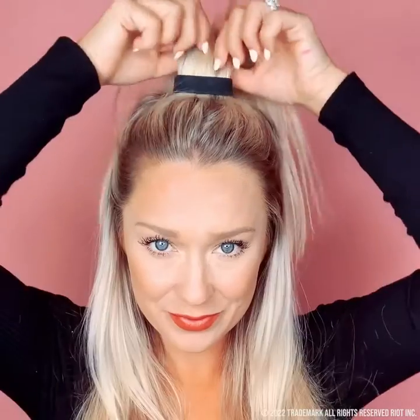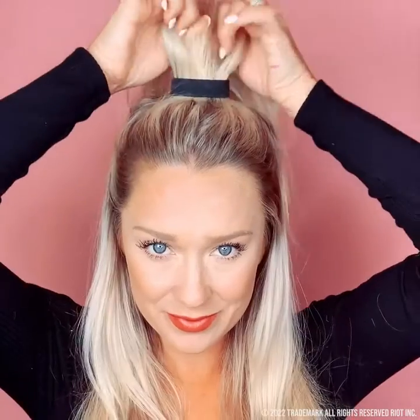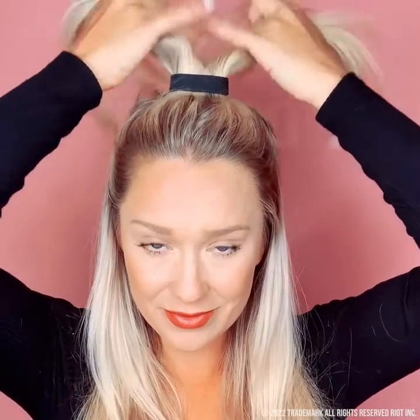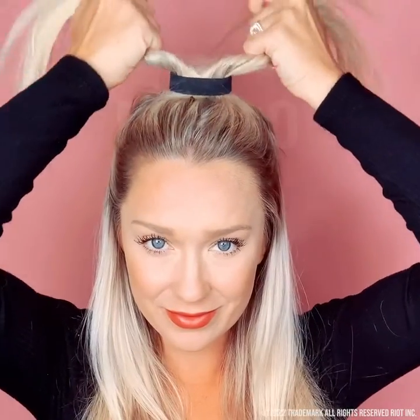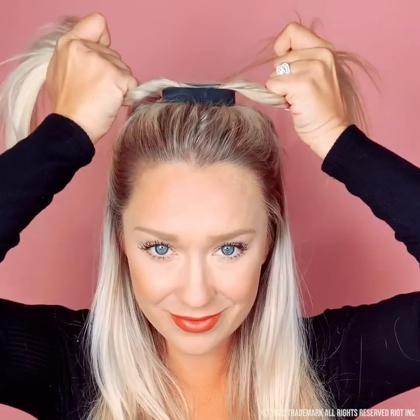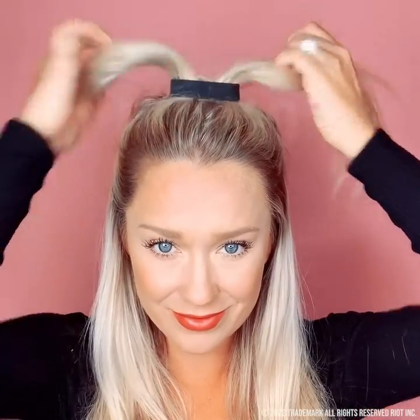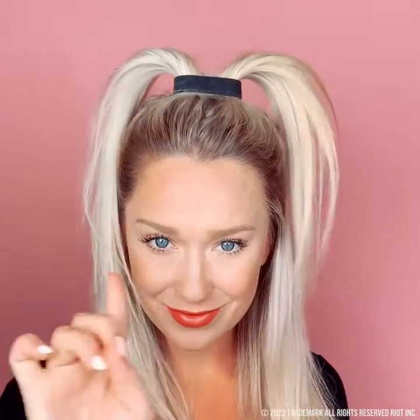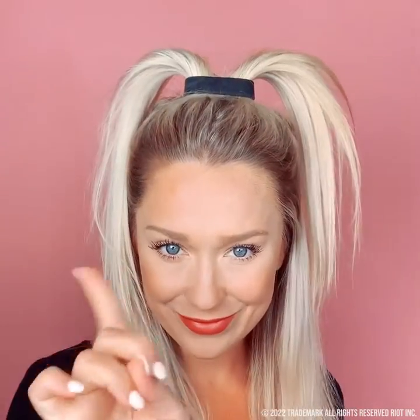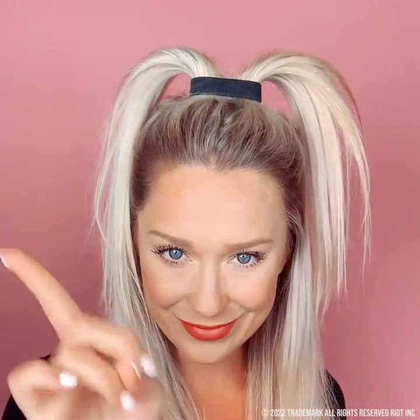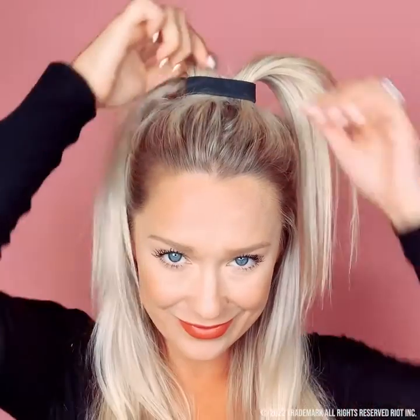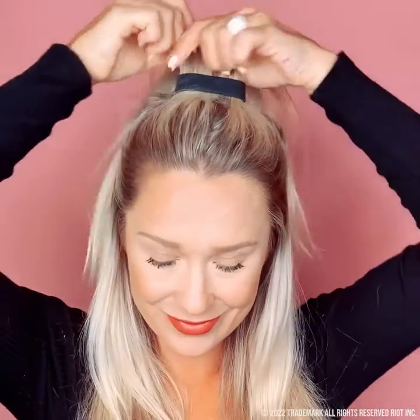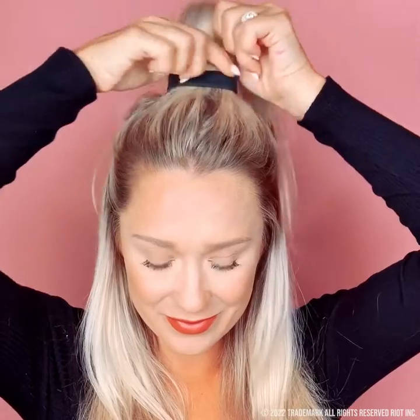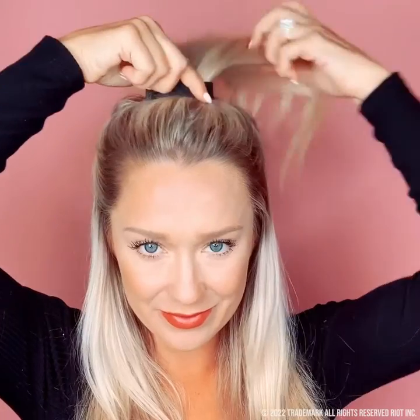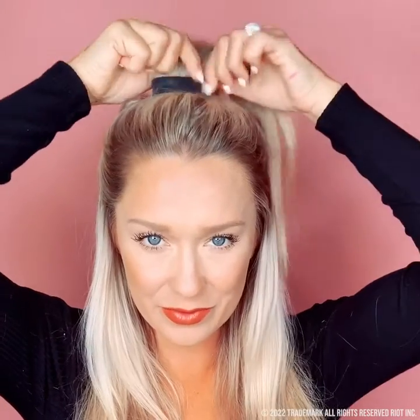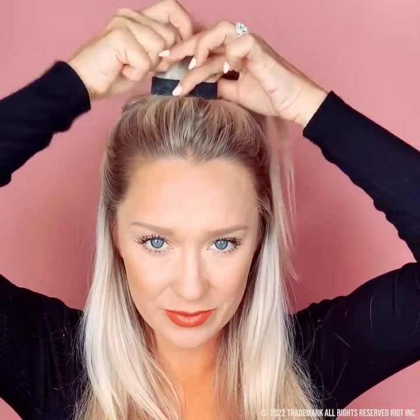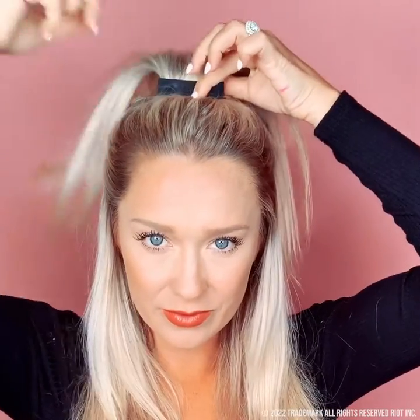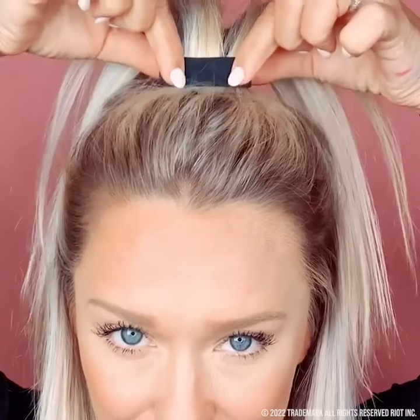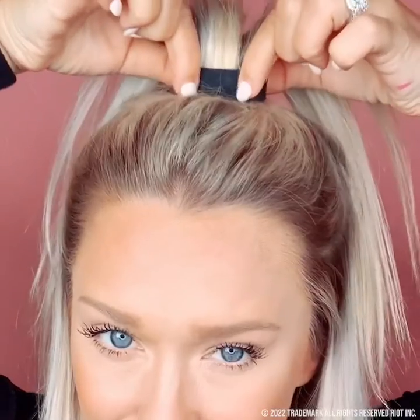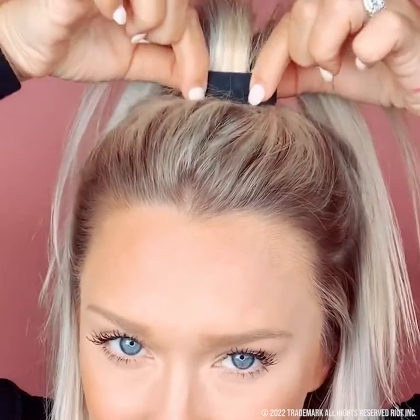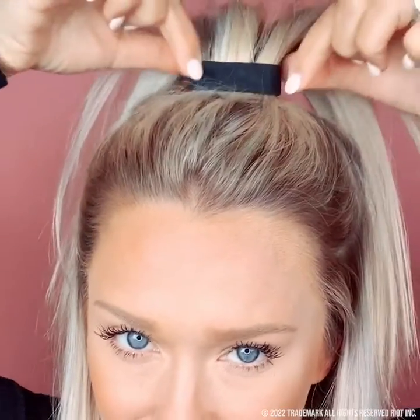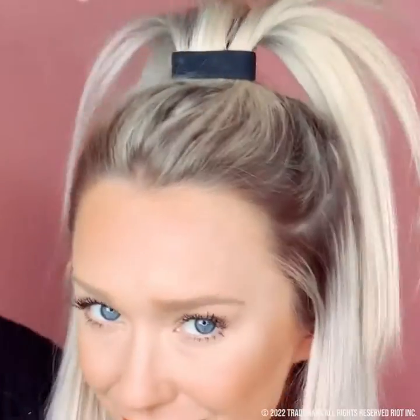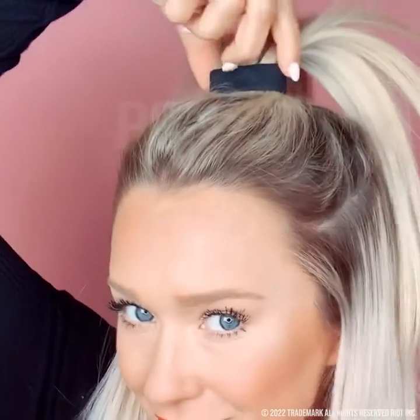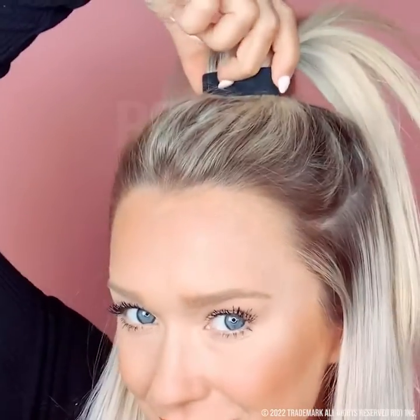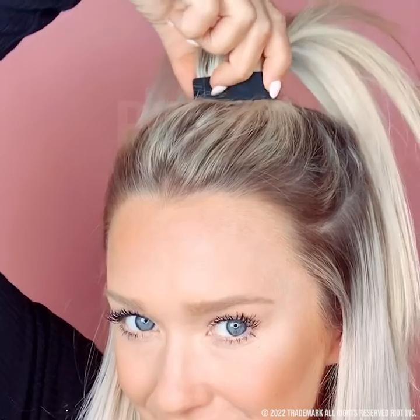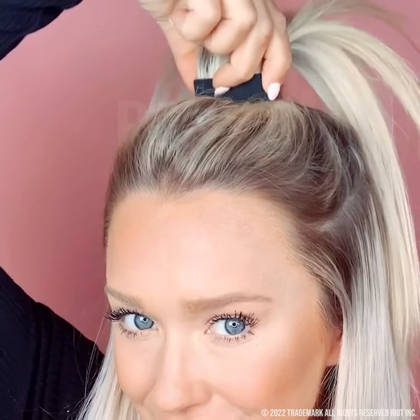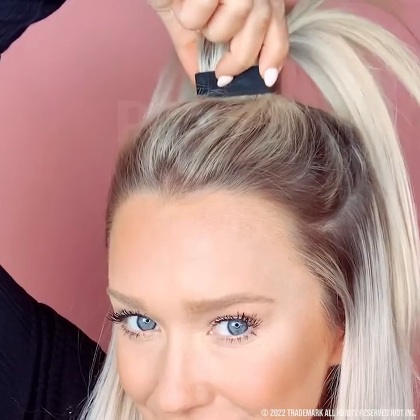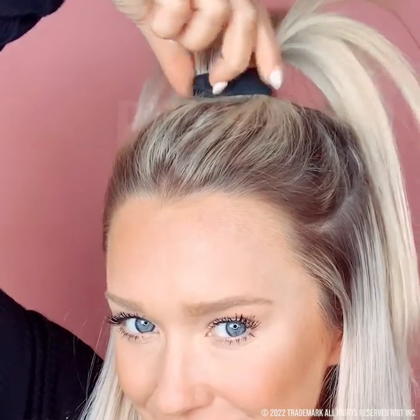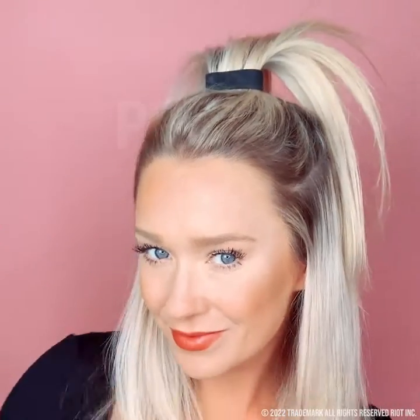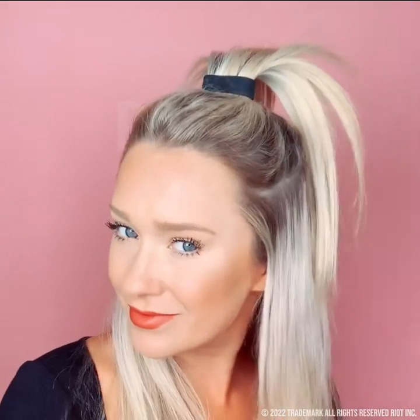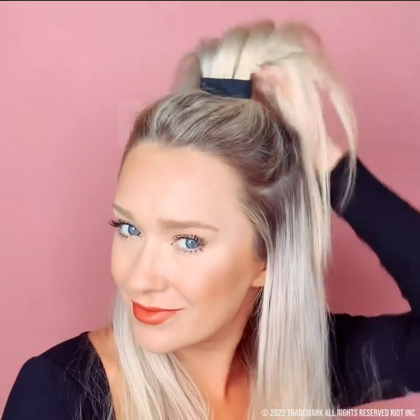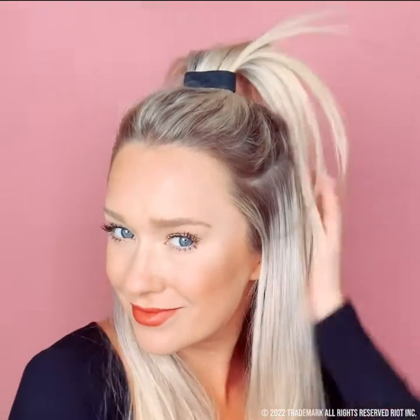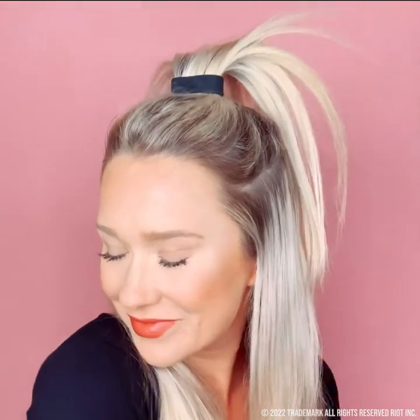Do not spread and pull your hair to tighten — this will open up the ponyo and make it loose. Instead, grab the ponyo and squeeze. This tightens and secures it, and as you can see it's going nowhere.